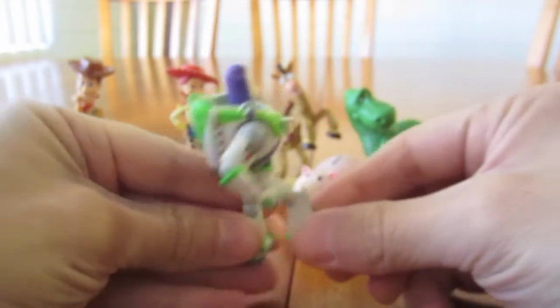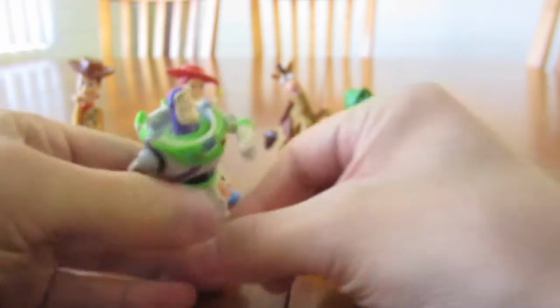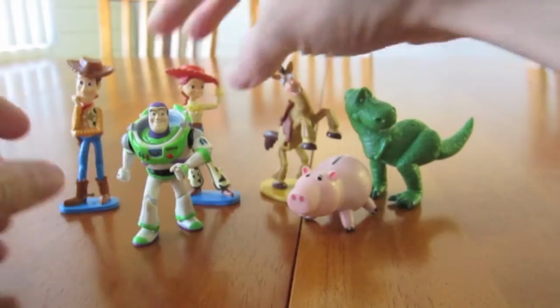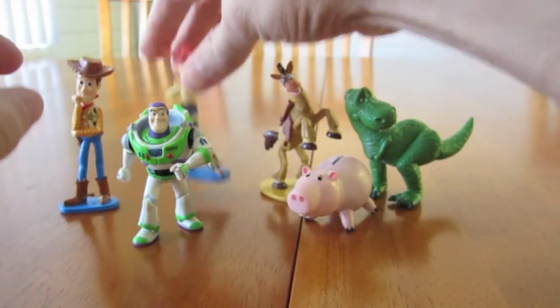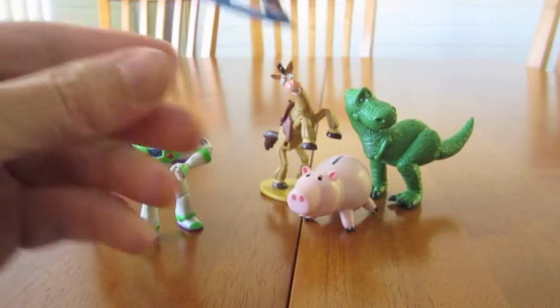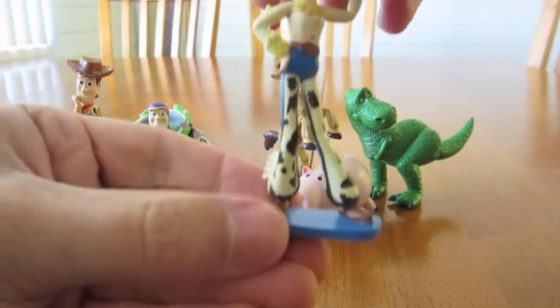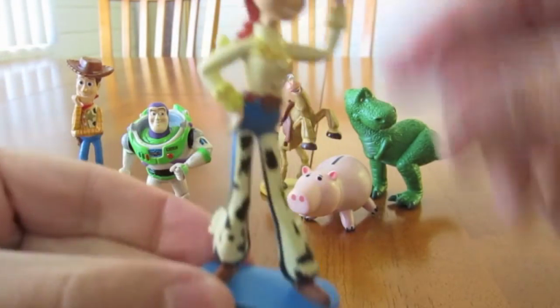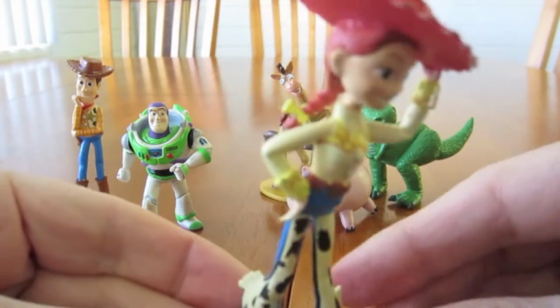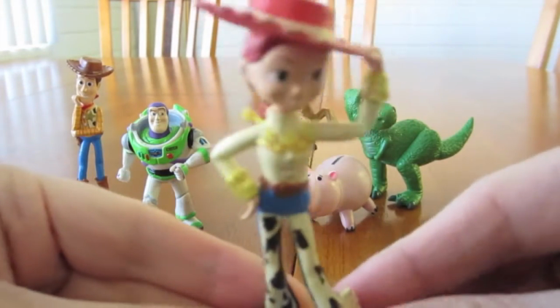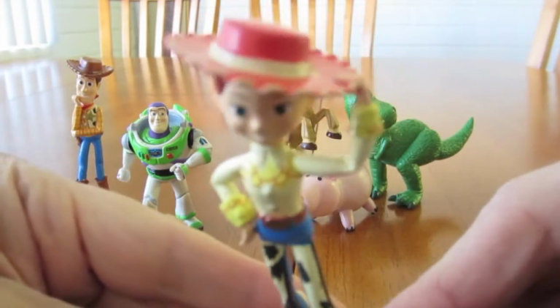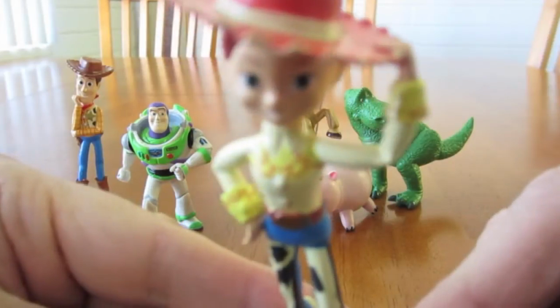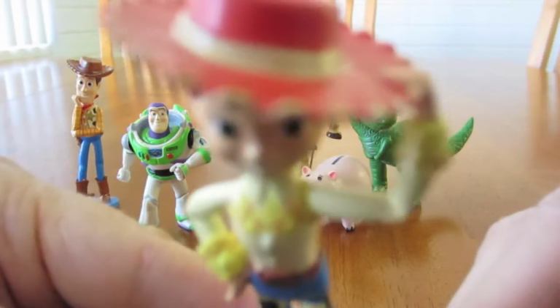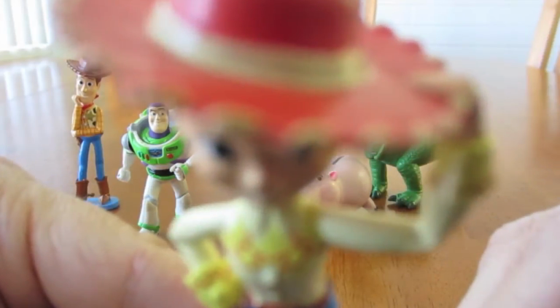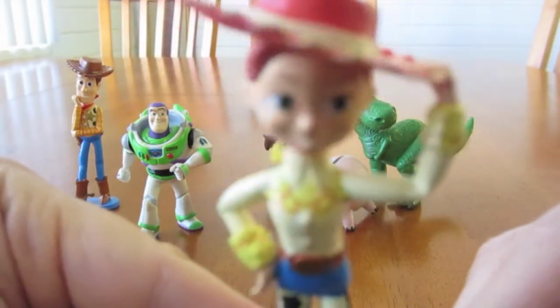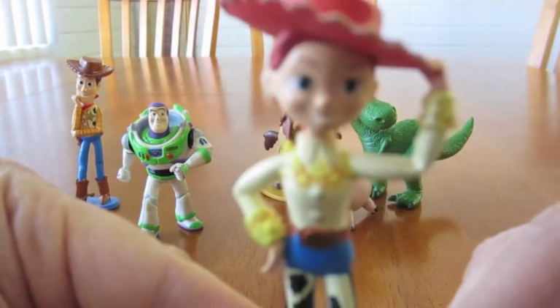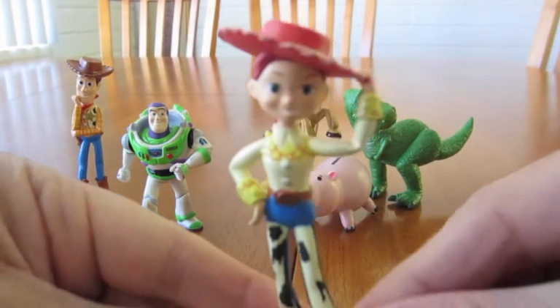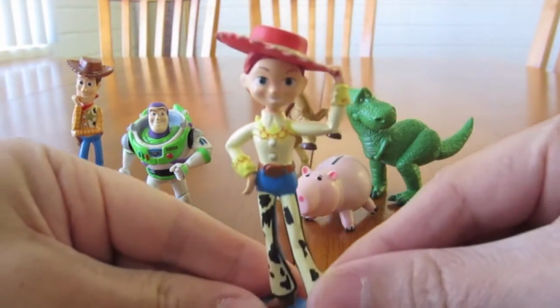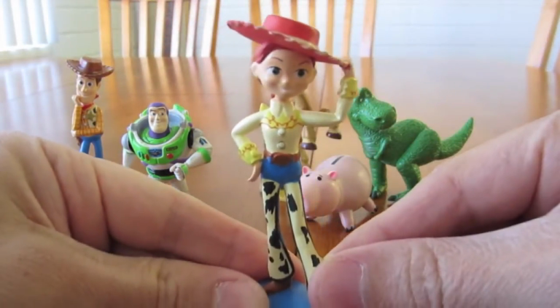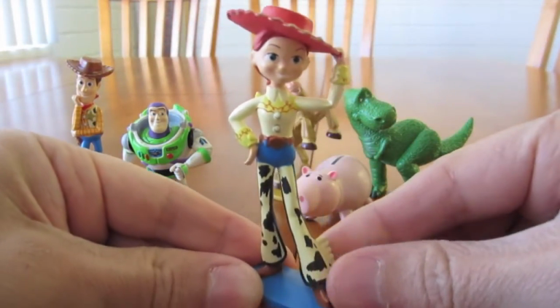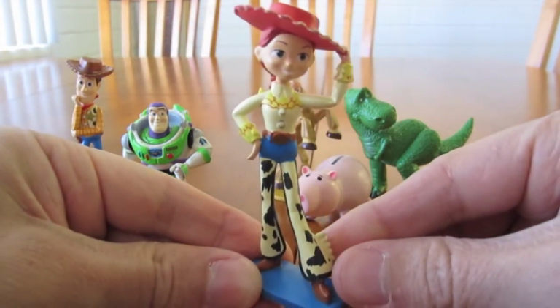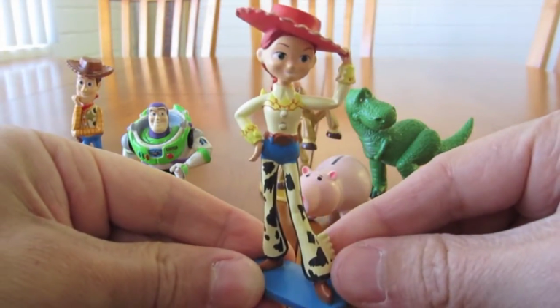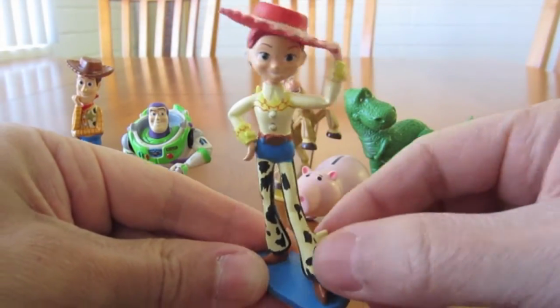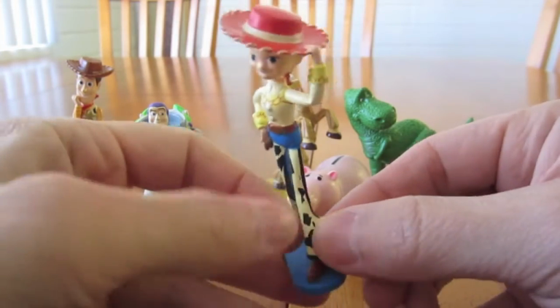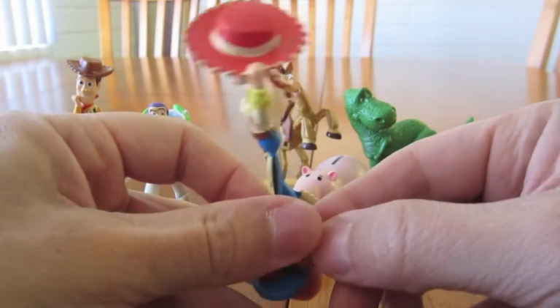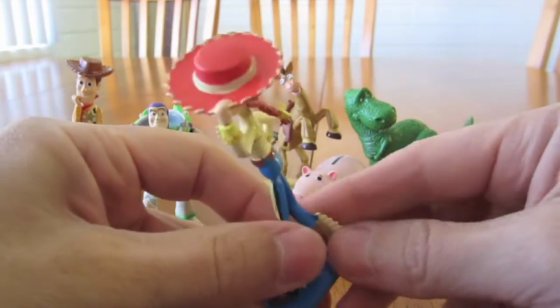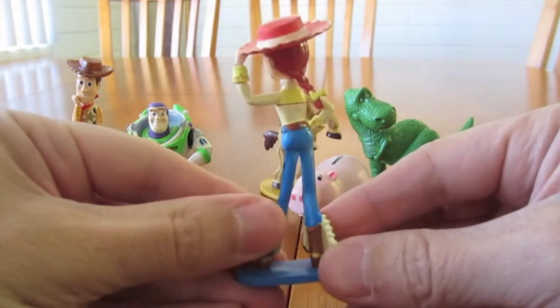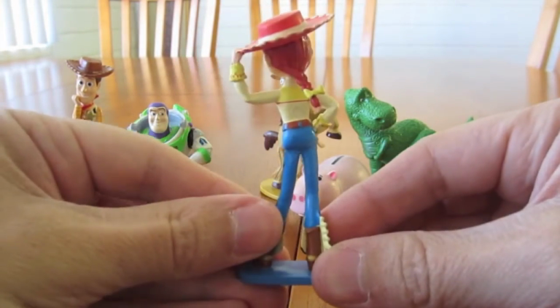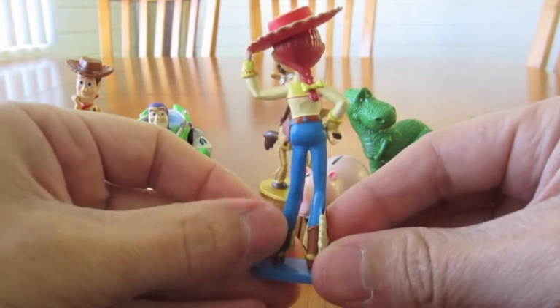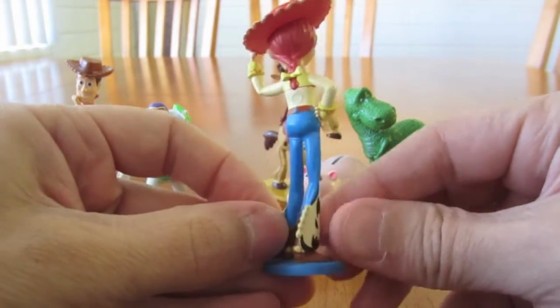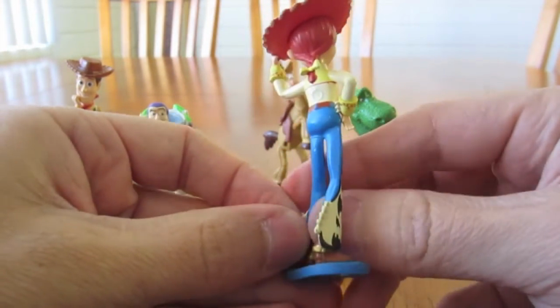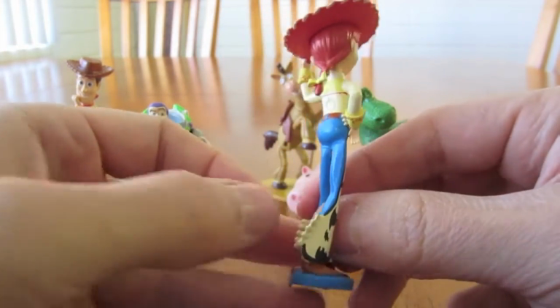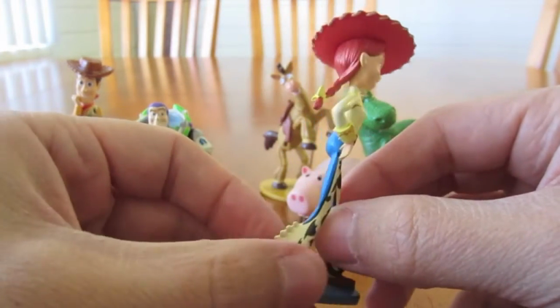Here we got Jessie, with a cowgirl hat on there. You can't really see because the camera's not focusing so well. Give her a spin around so we can see what kind of outfit she's got on.